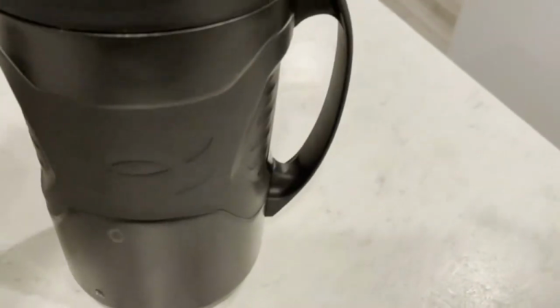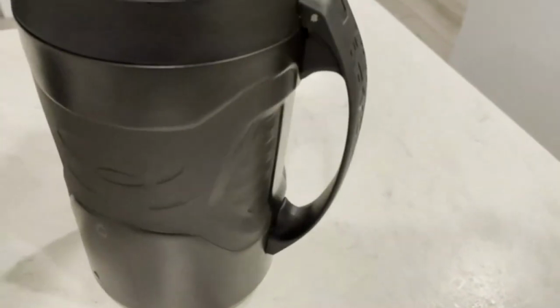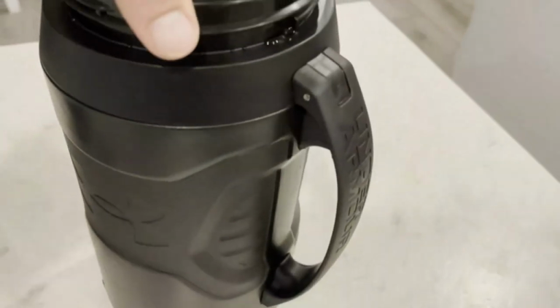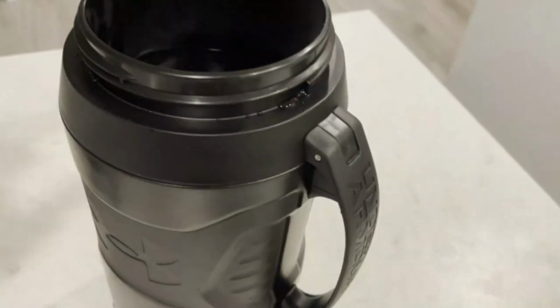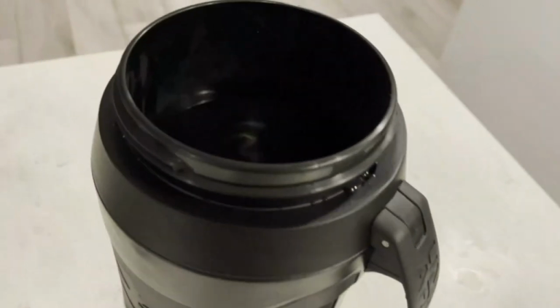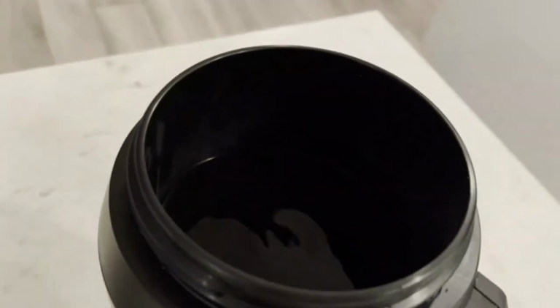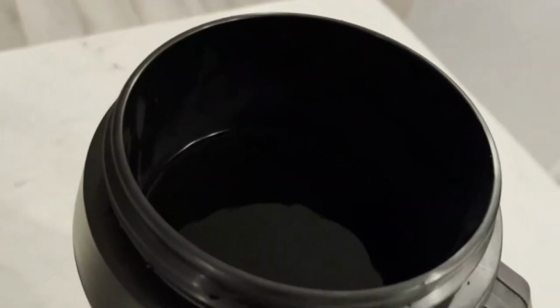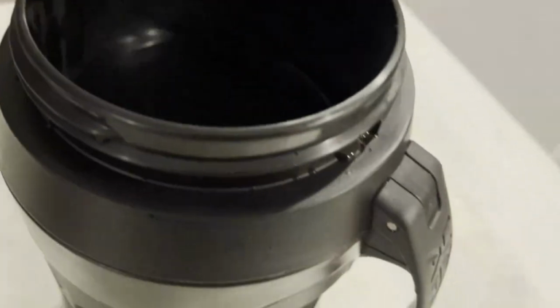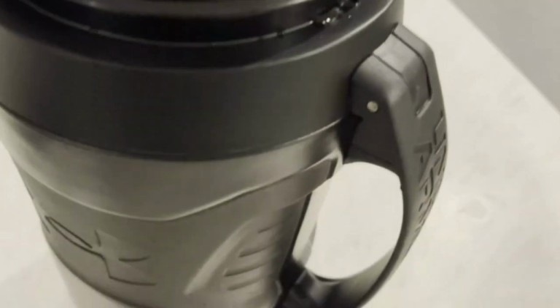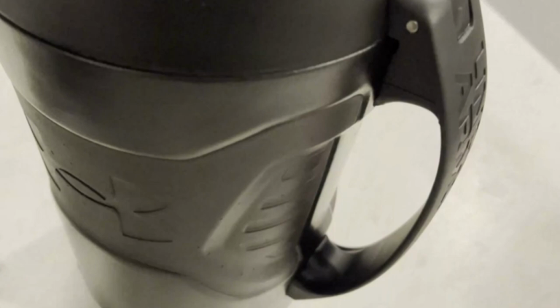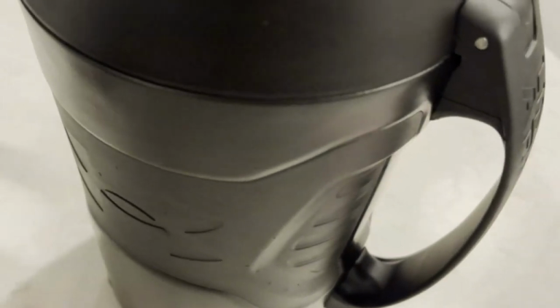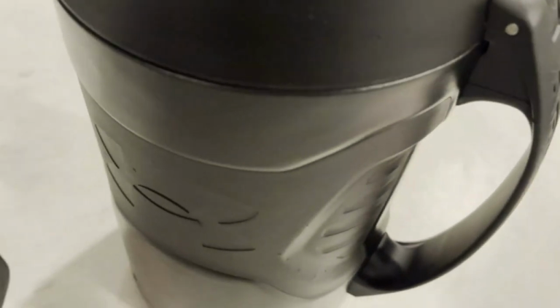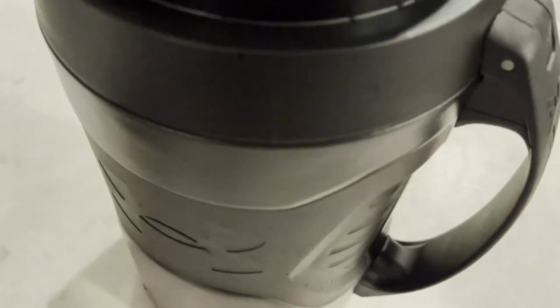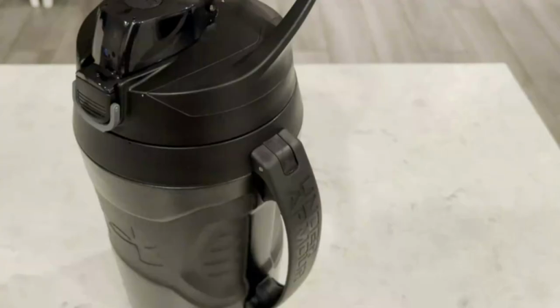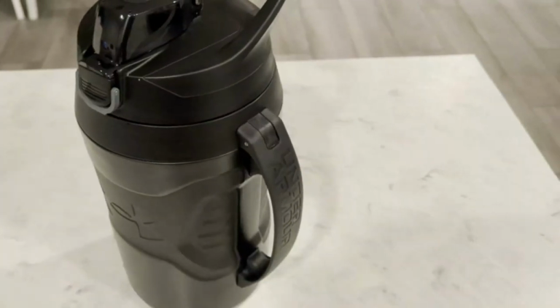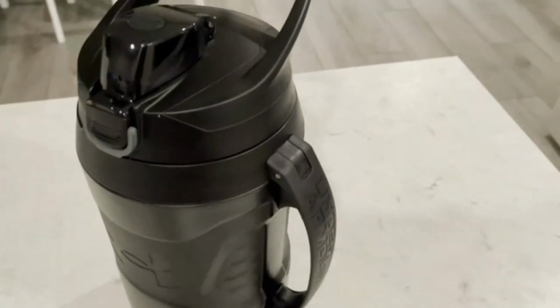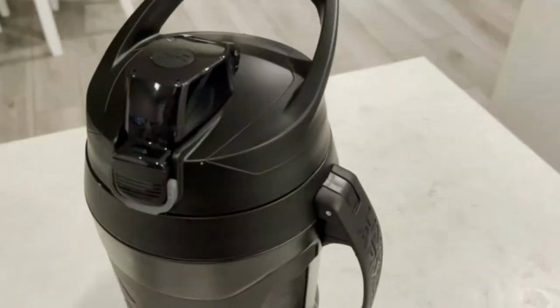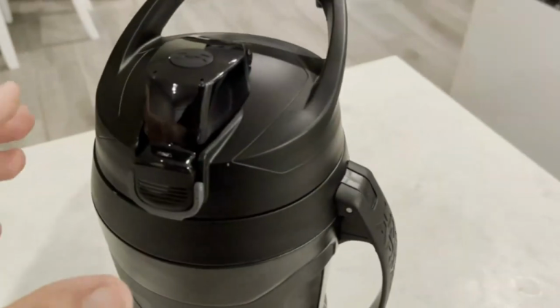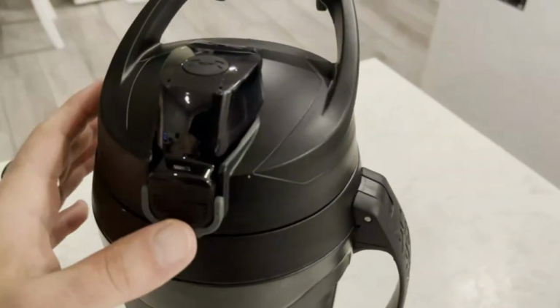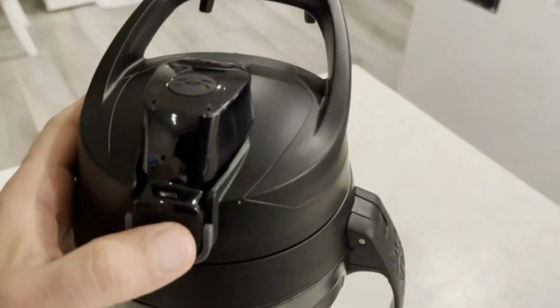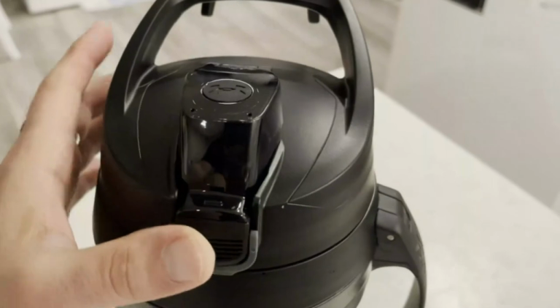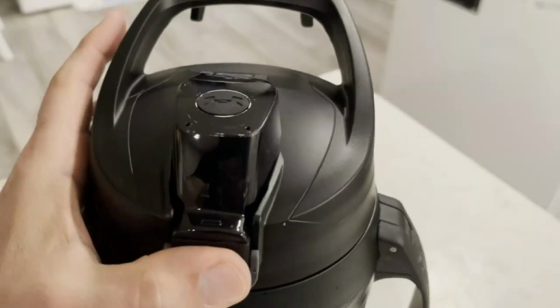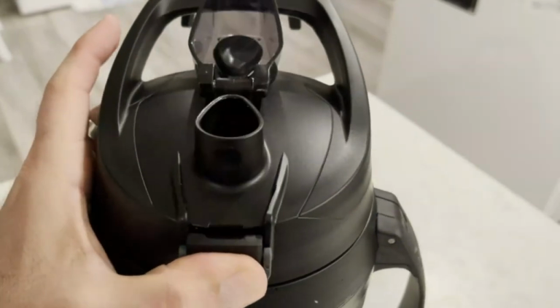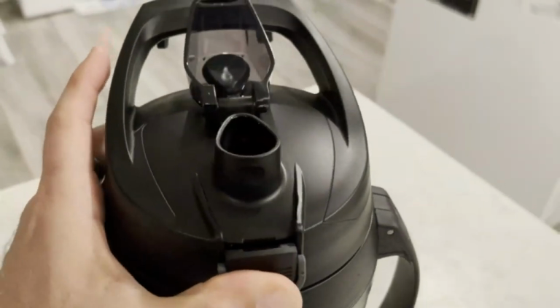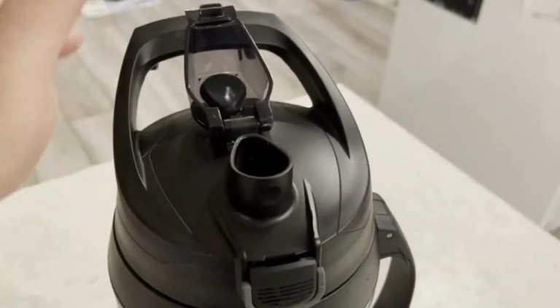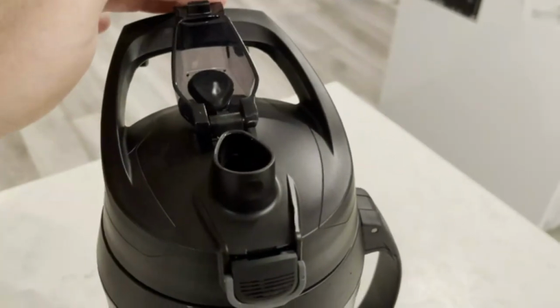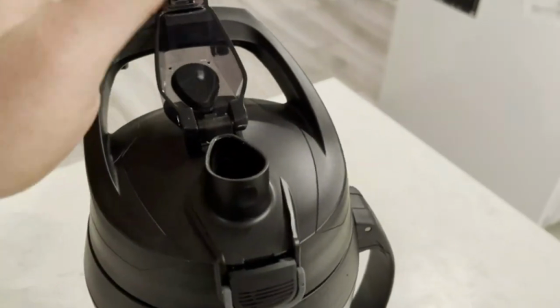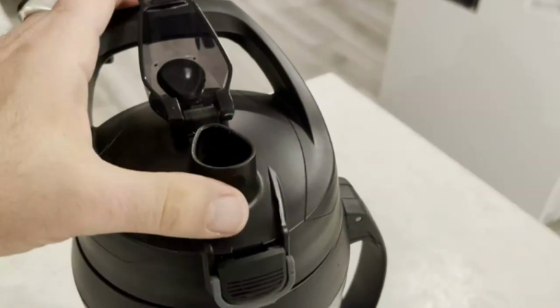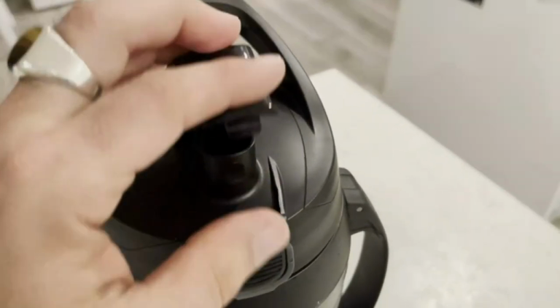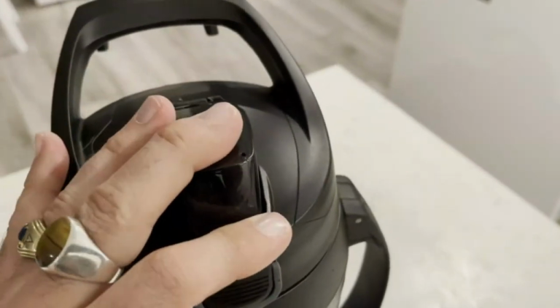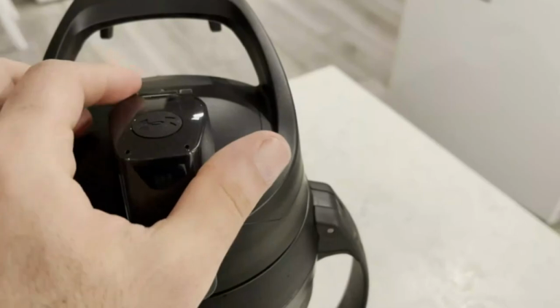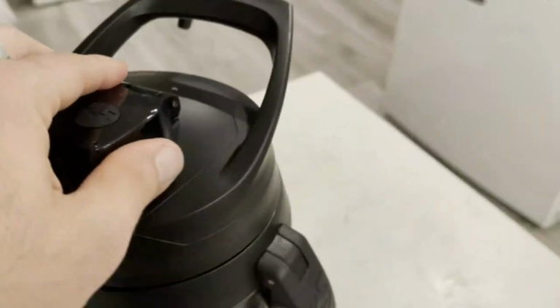The sports water bottle has a wide mouth opening for easy filling and pouring. This sports water jug has two compartments — double the space to store keys, ID, cash, or protein powder. It is made of durable trident plastic and is easy to clean.